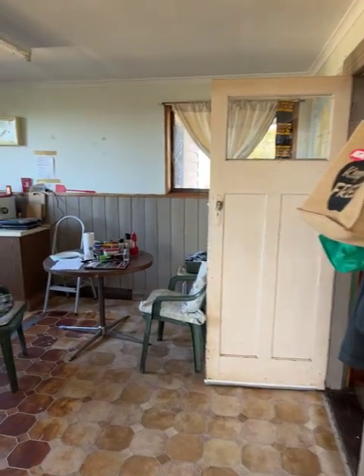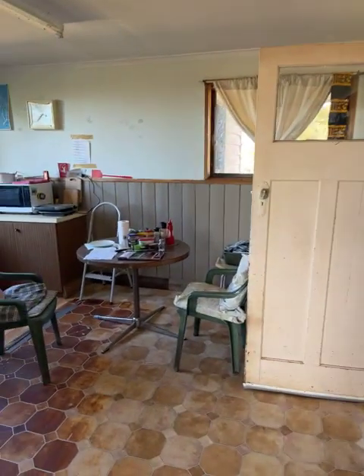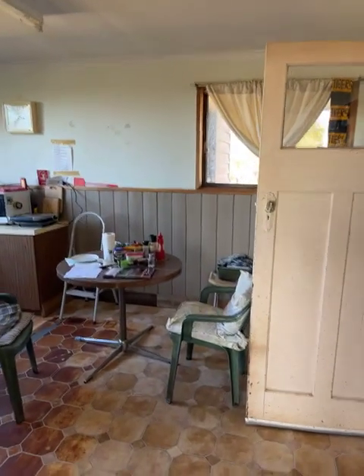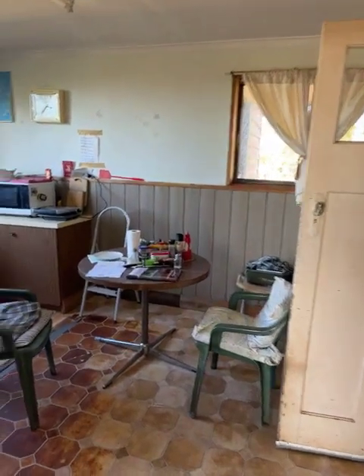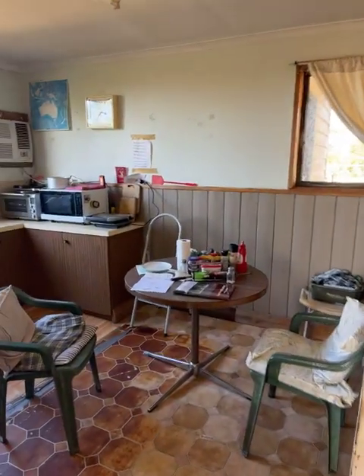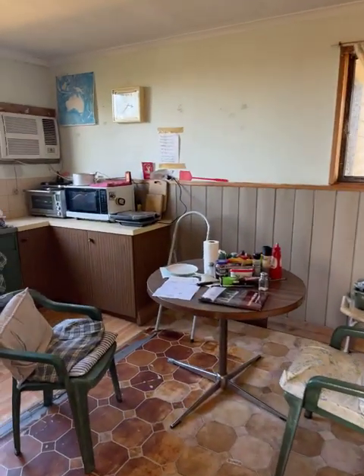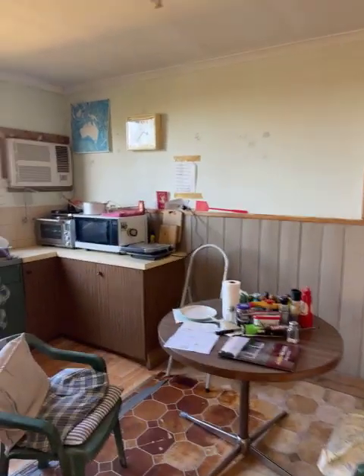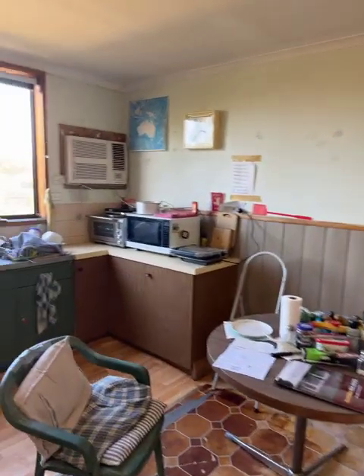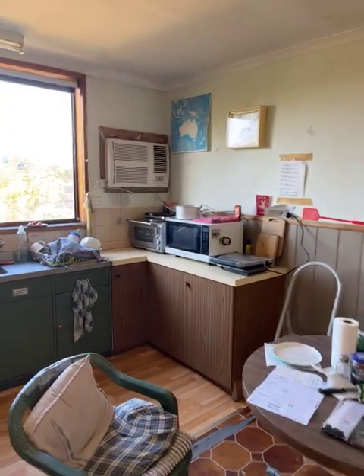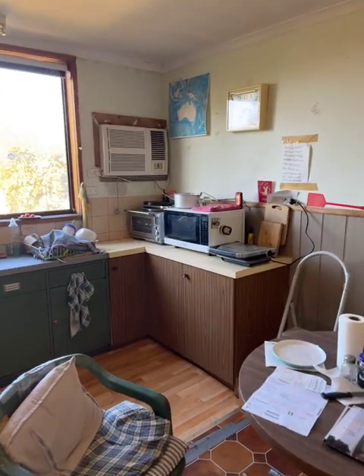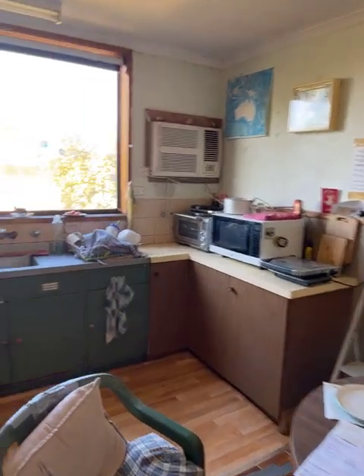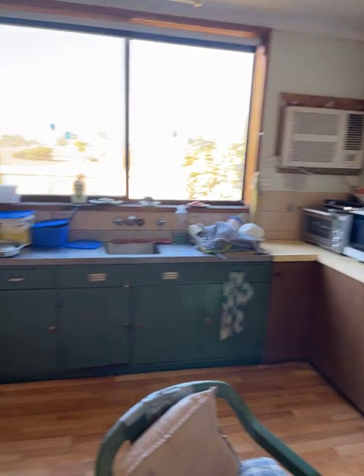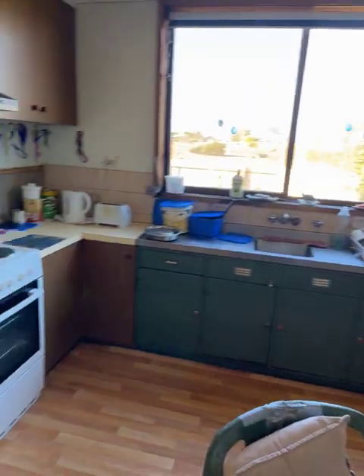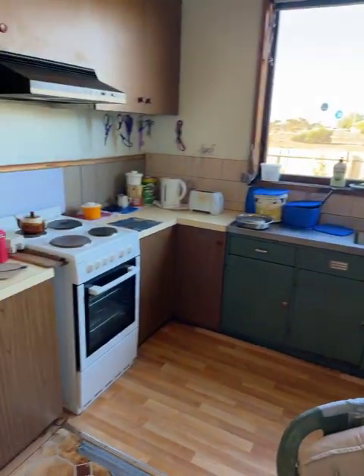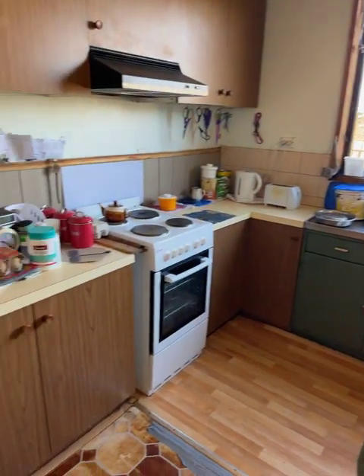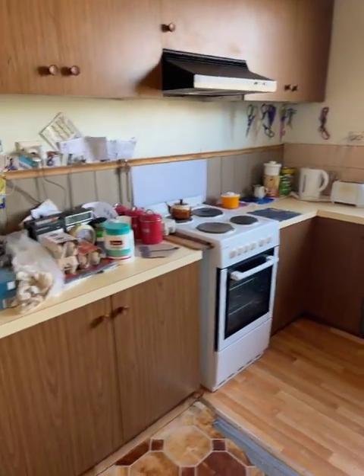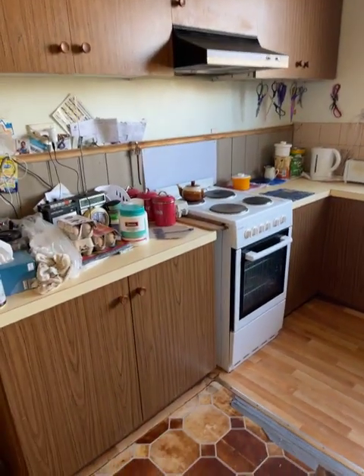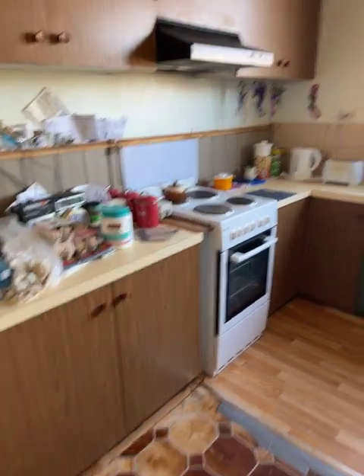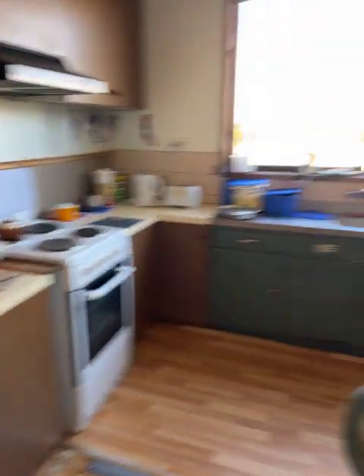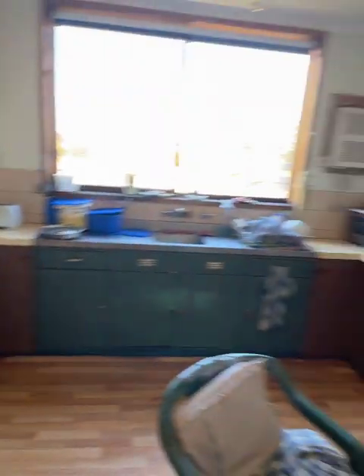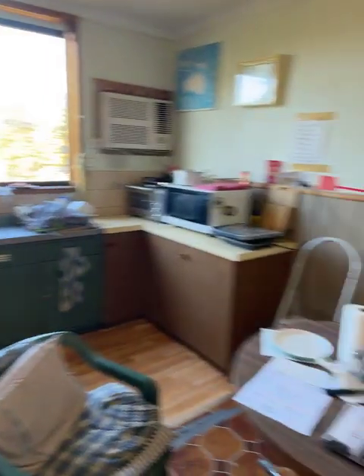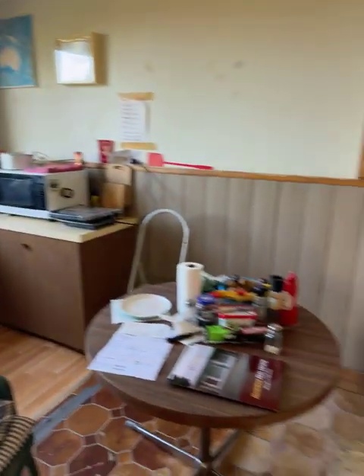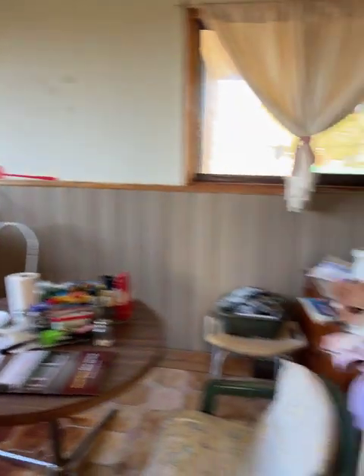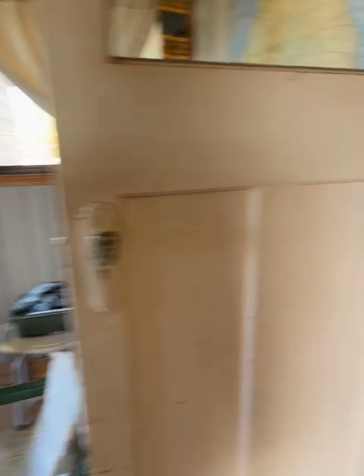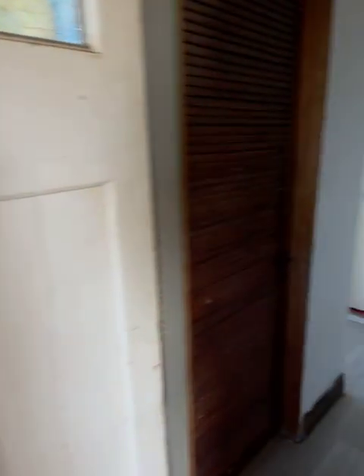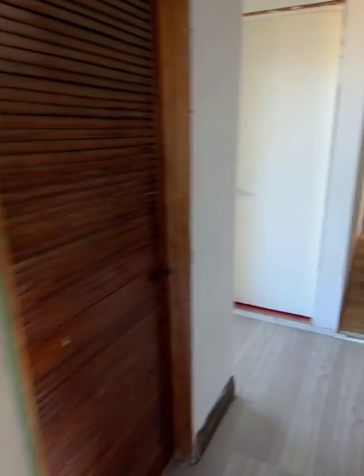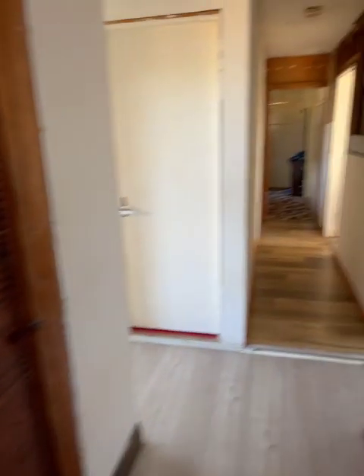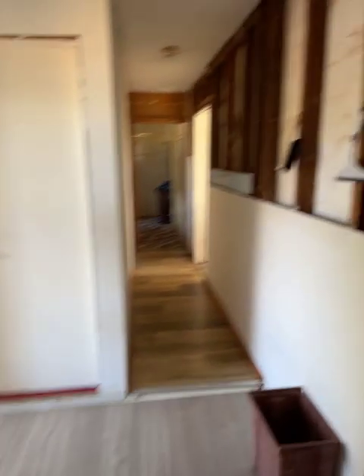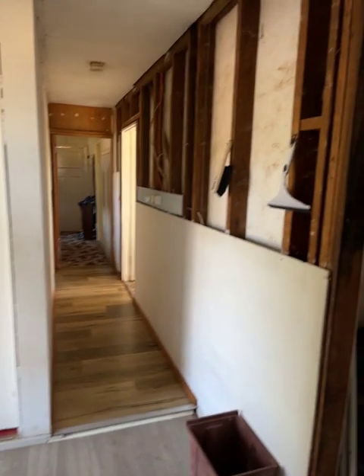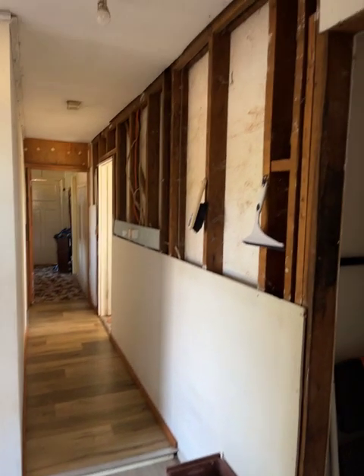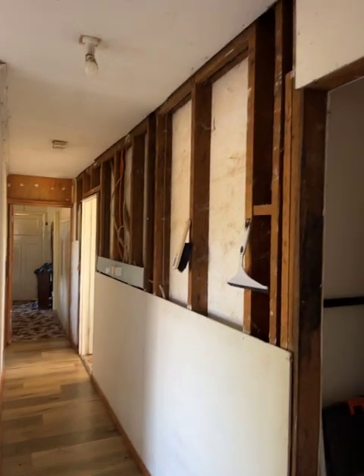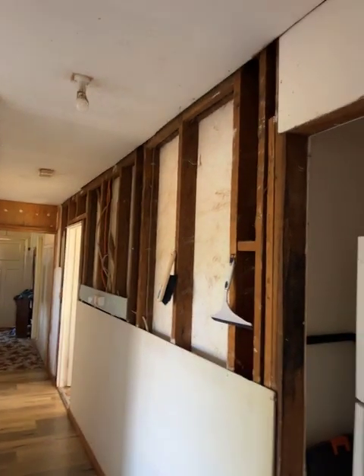I've come through into the kitchen — another air conditioner, electric stove, vinyl on the floor. It does need a bit of work, the house, as you can see.